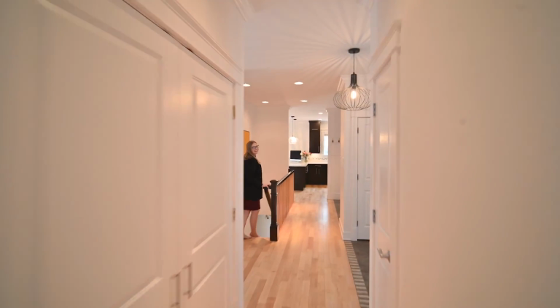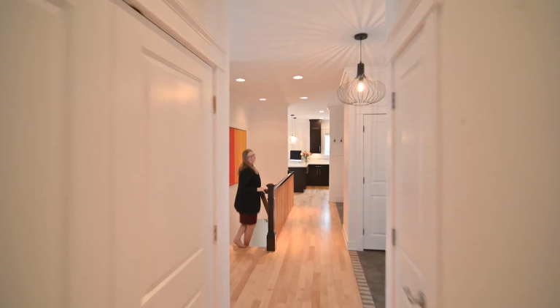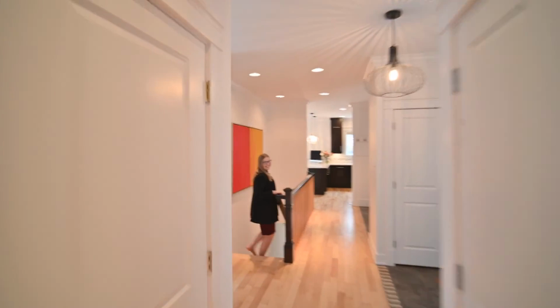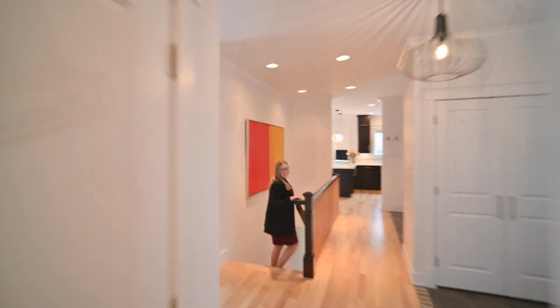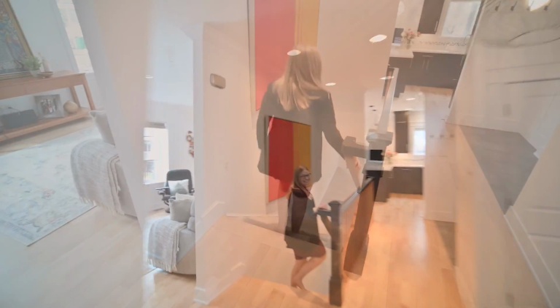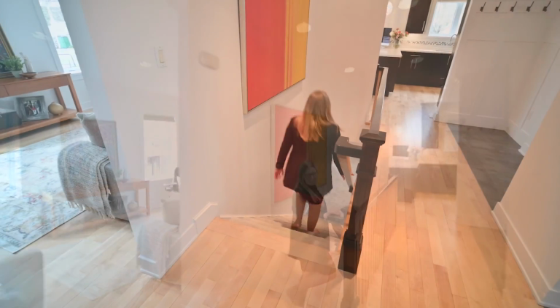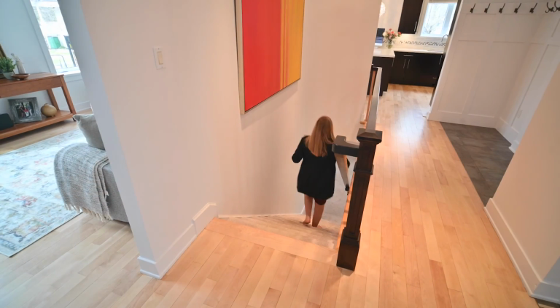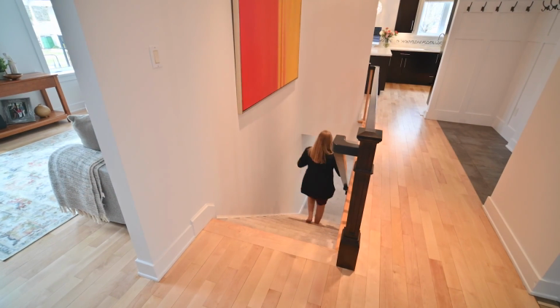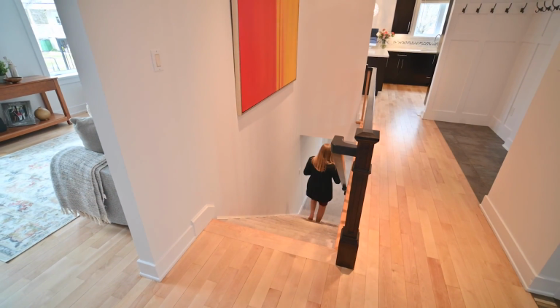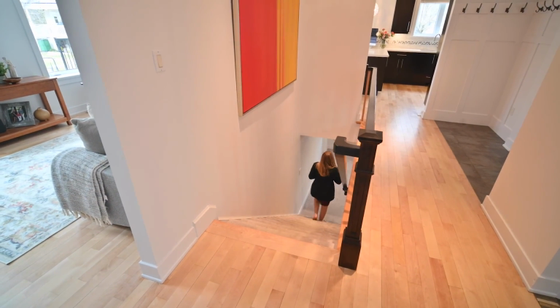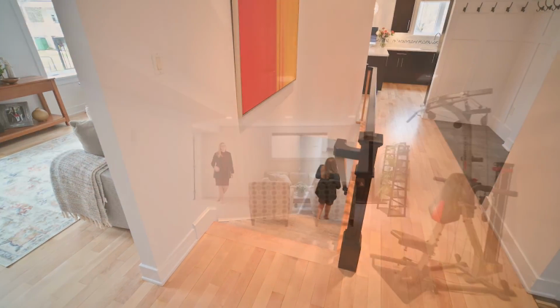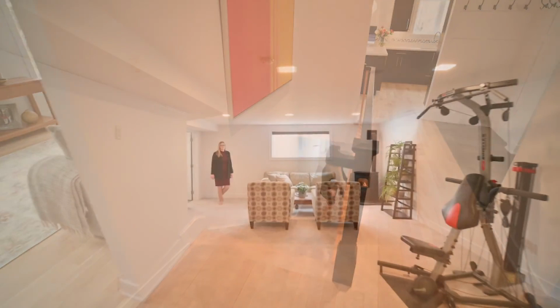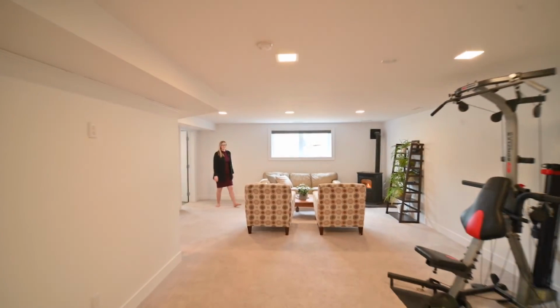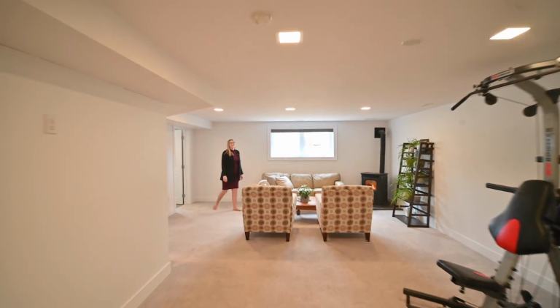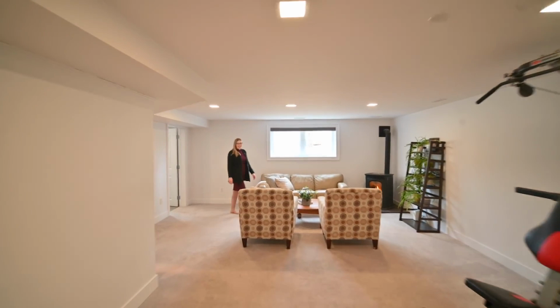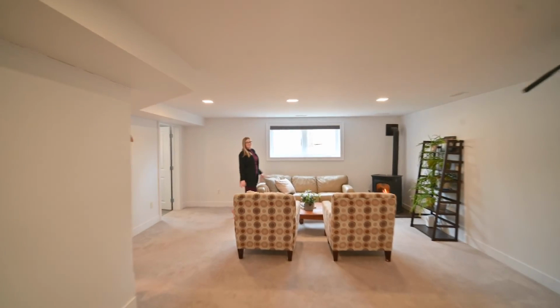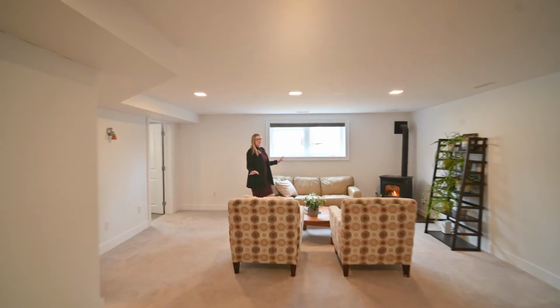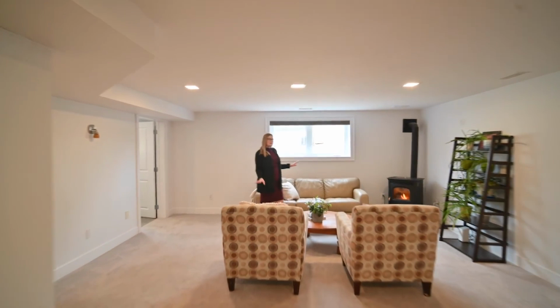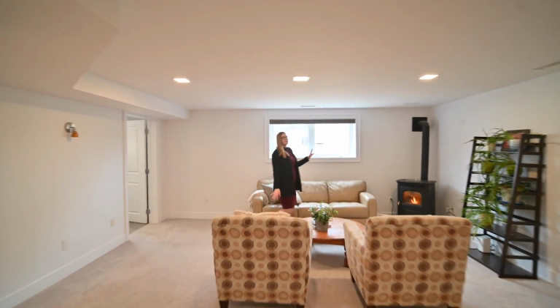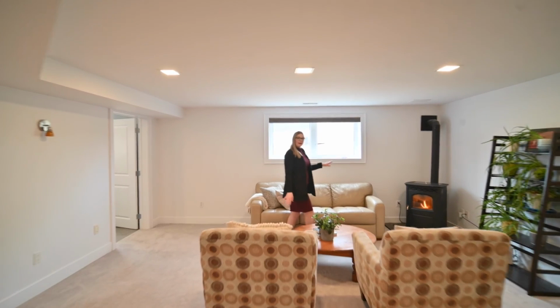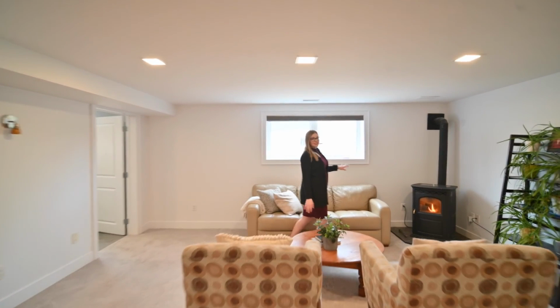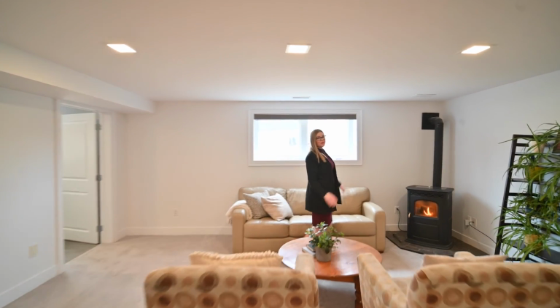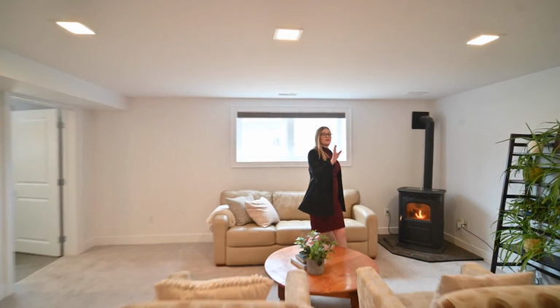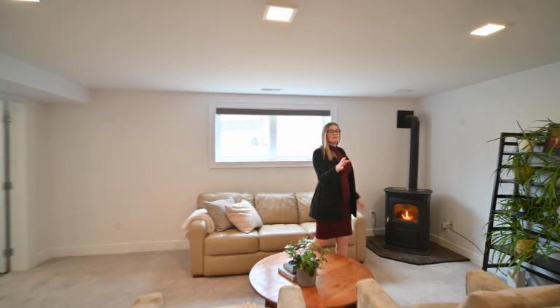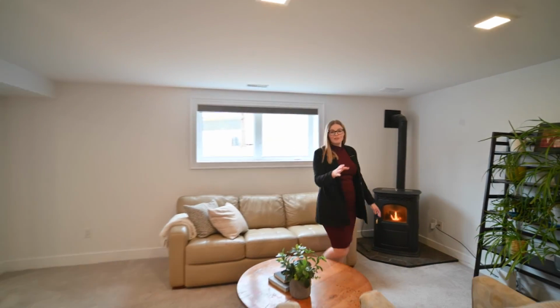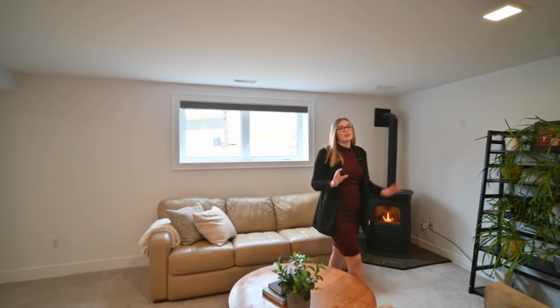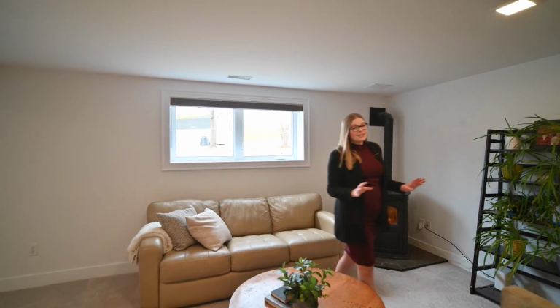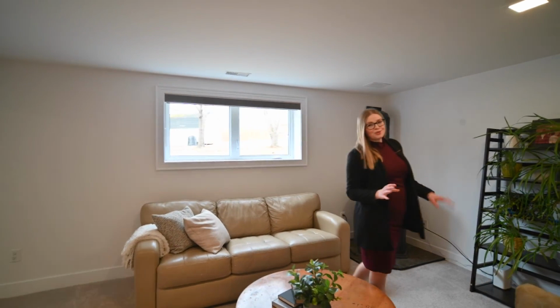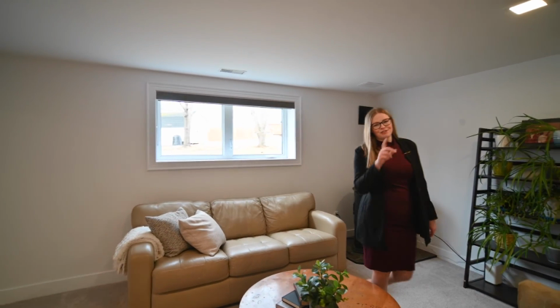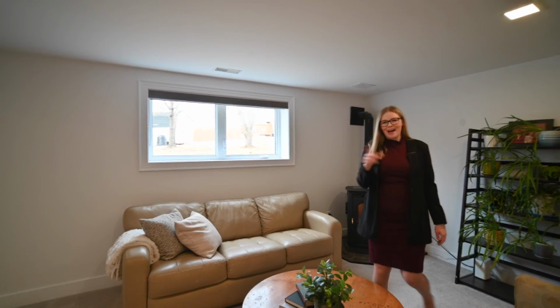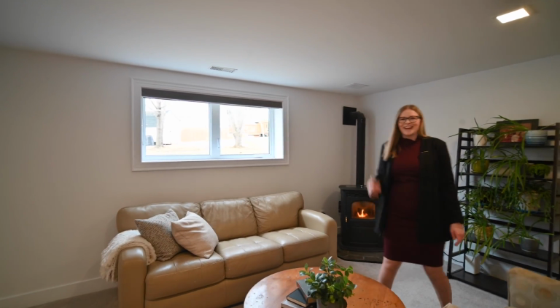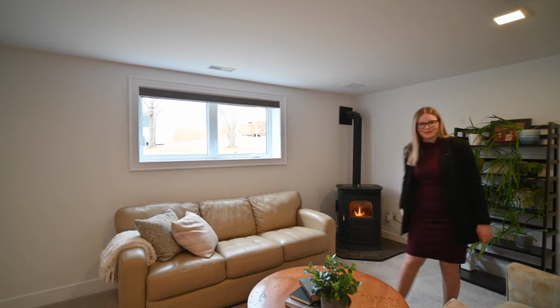Let's head downstairs. Downstairs in the family room we've got a pellet stove. There's also a rec room with lots of storage, a full bath, and a bedroom.